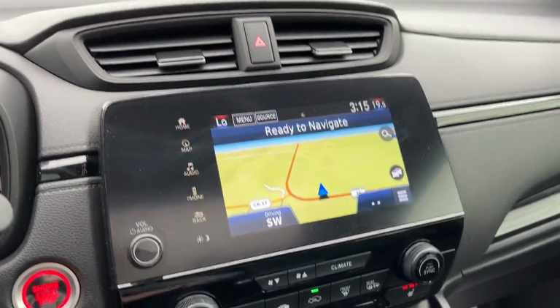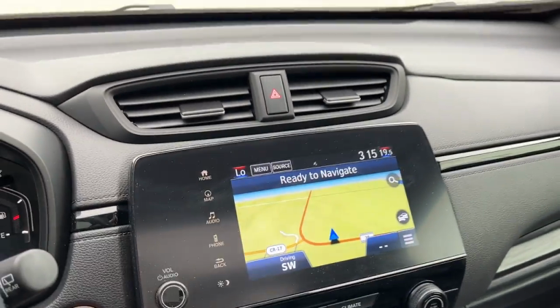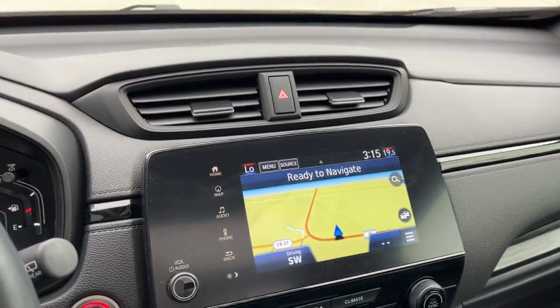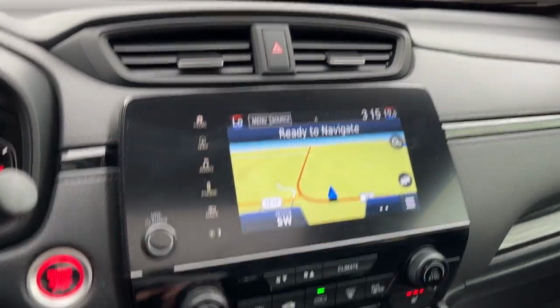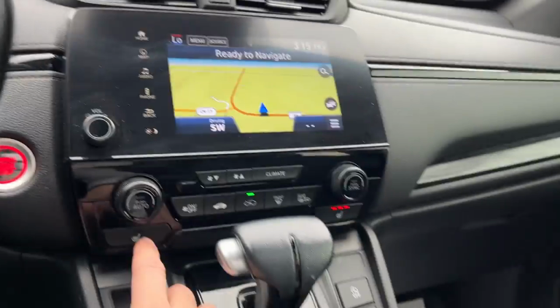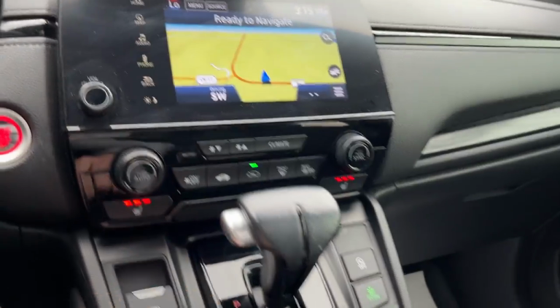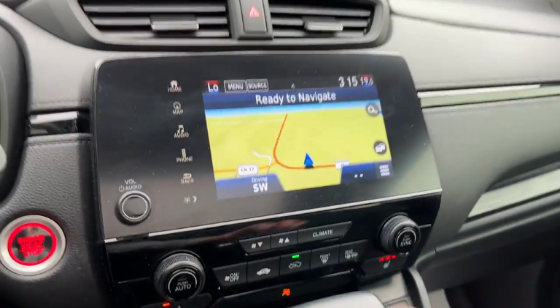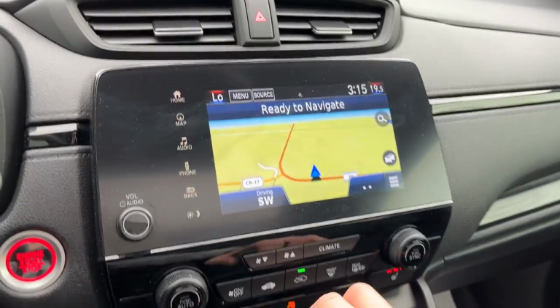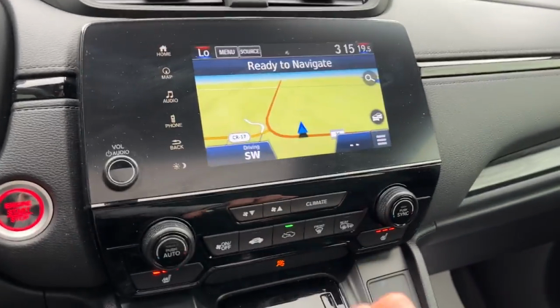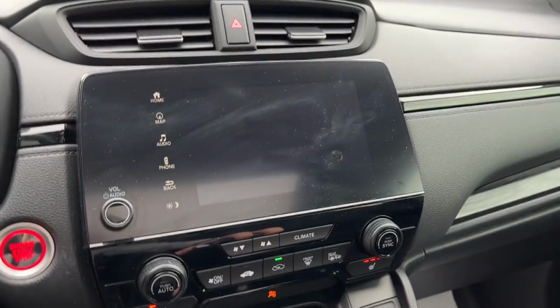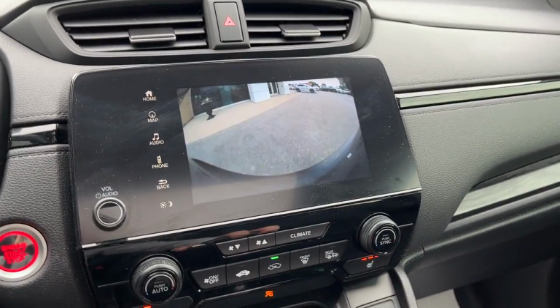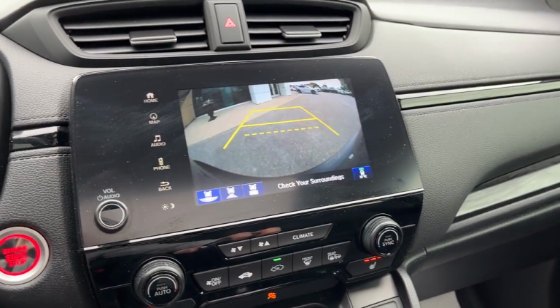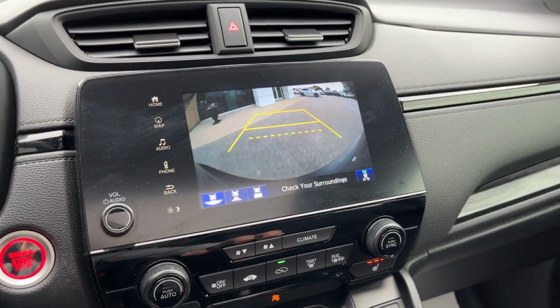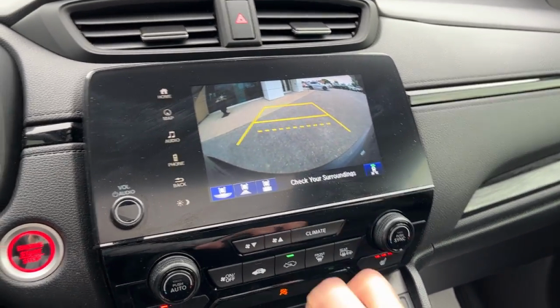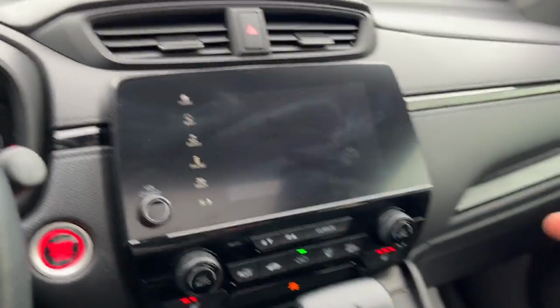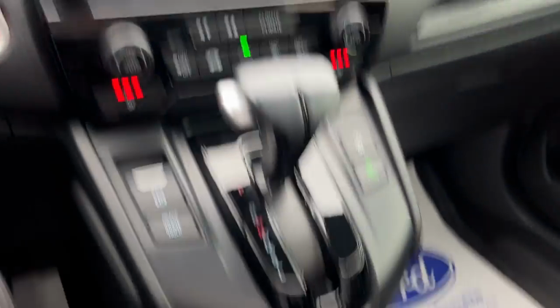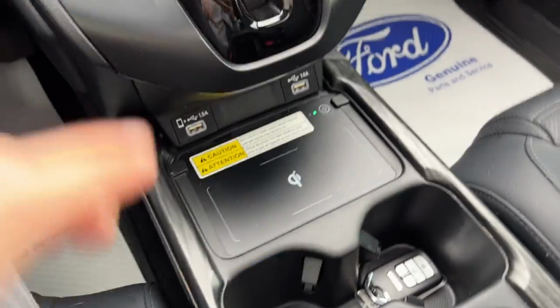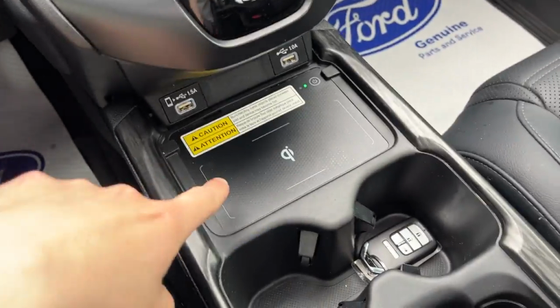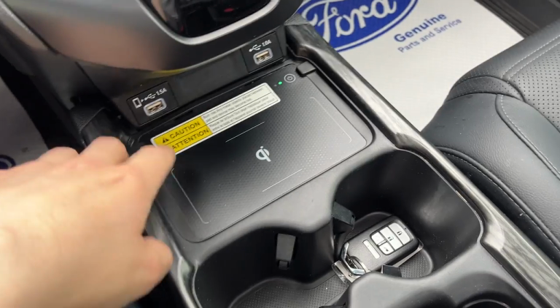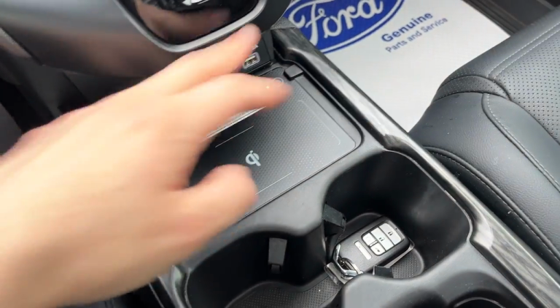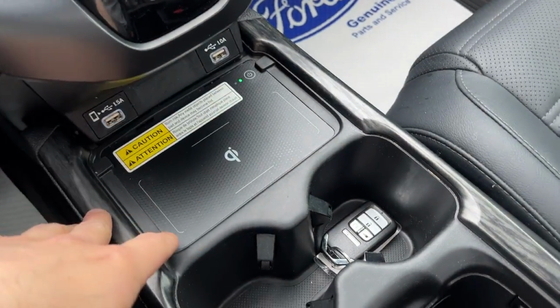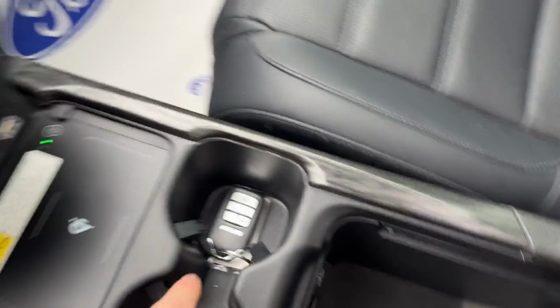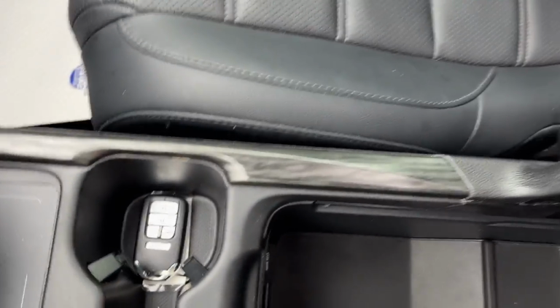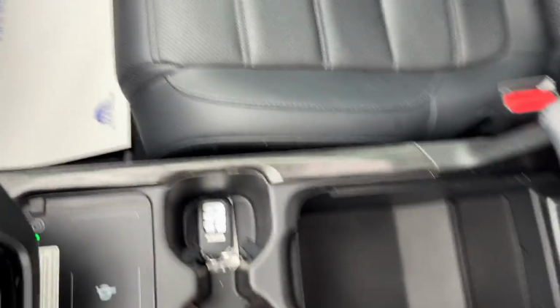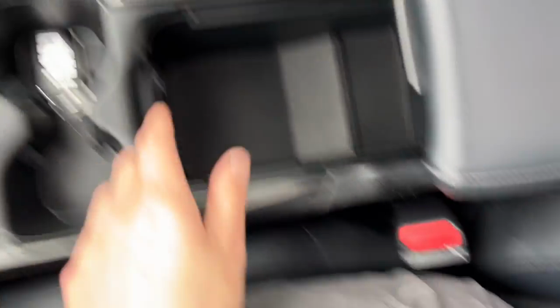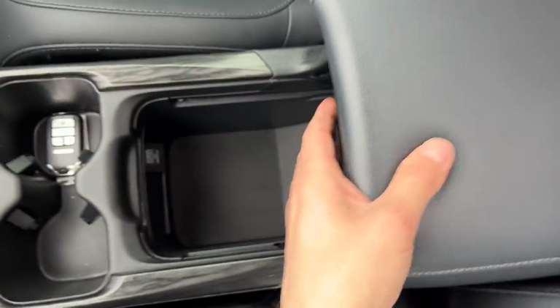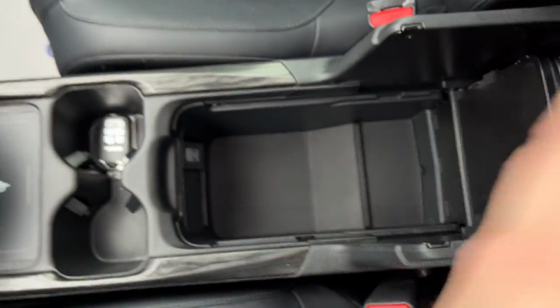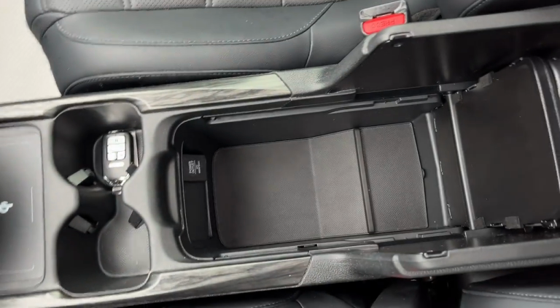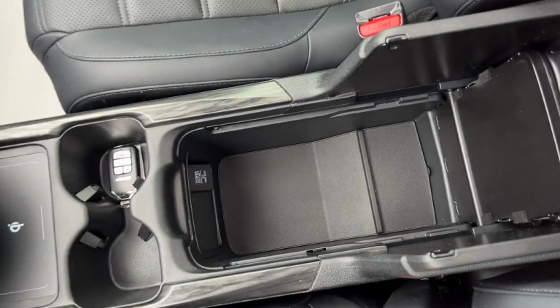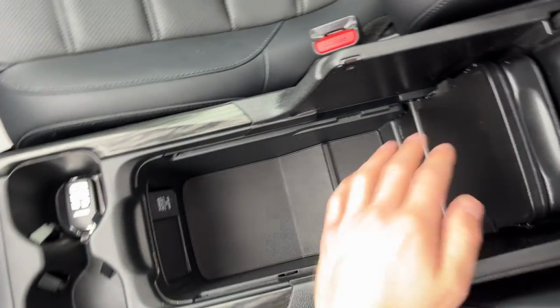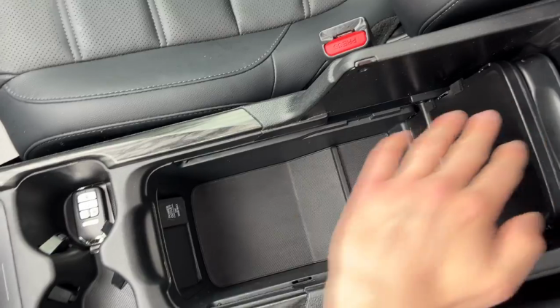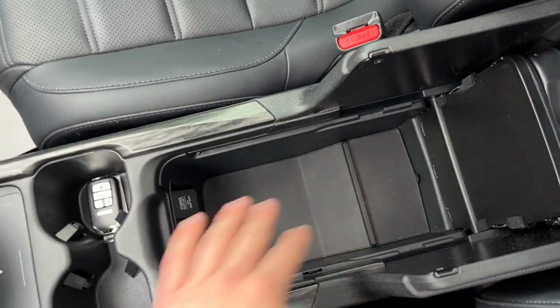You do have a navigation system on here. You also have Apple CarPlay and Android Auto, and your heated seat controls here. If you throw it in reverse, there's your reverse camera. You actually do have wireless charging down here and a couple of USB ports, and remote start on the key fob.